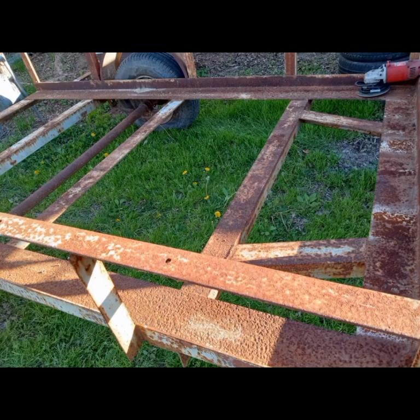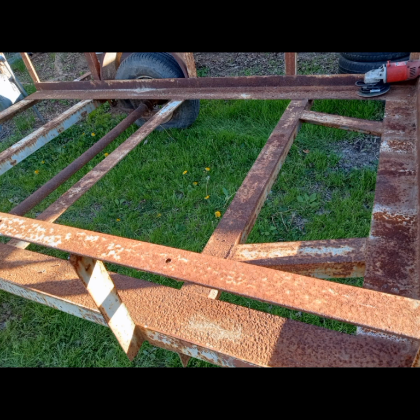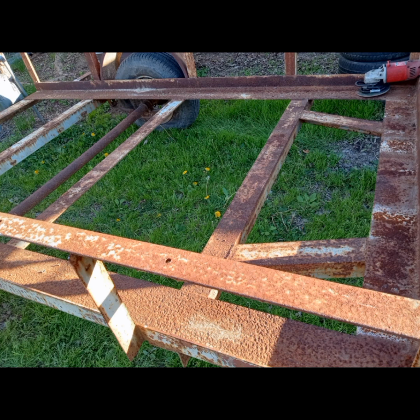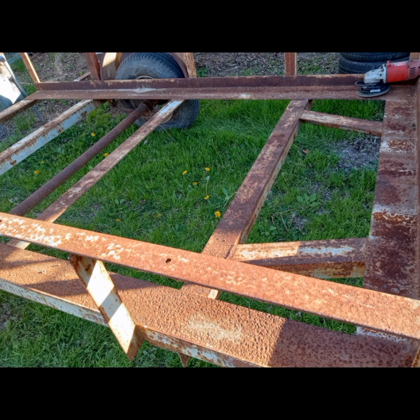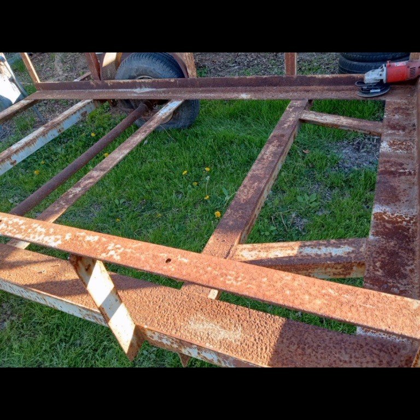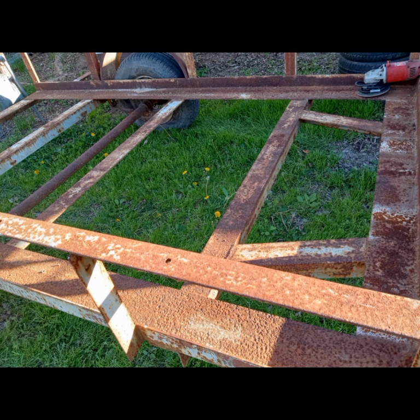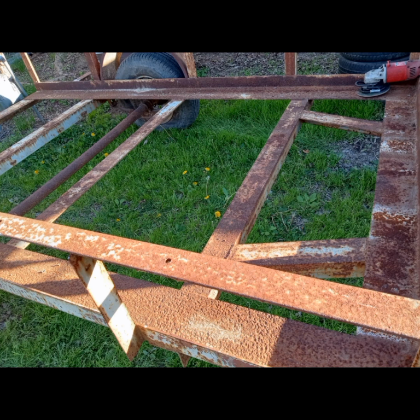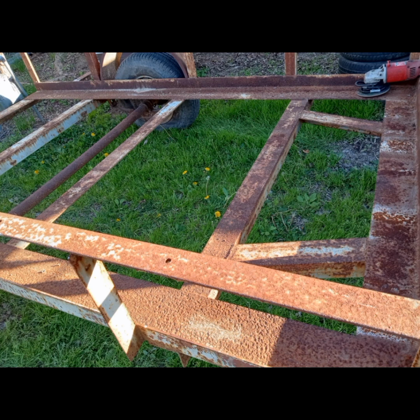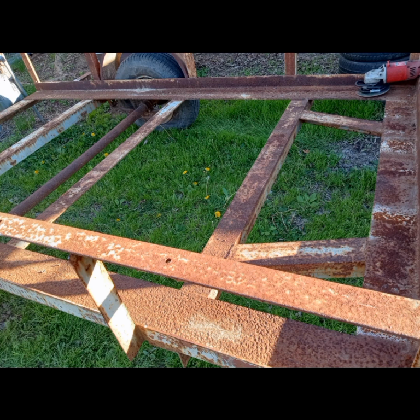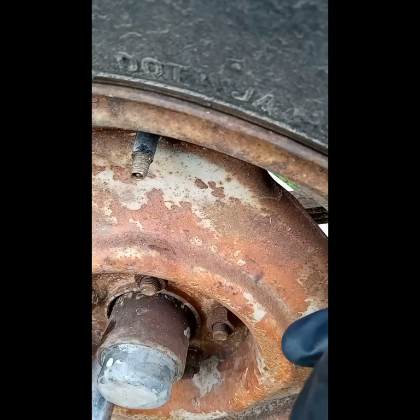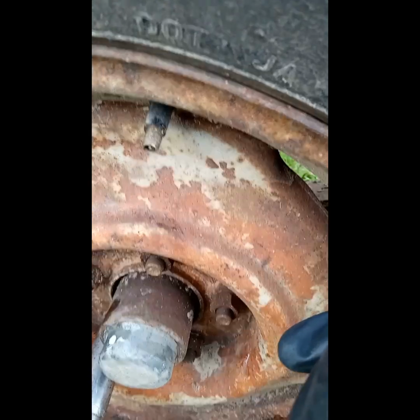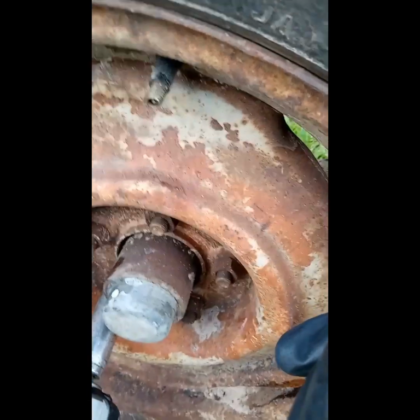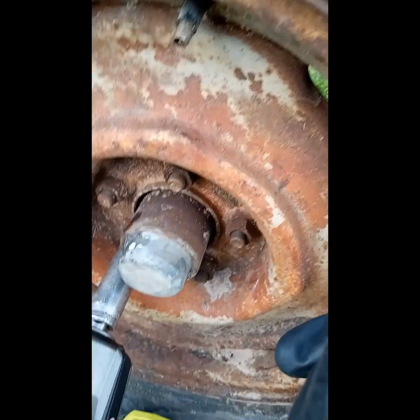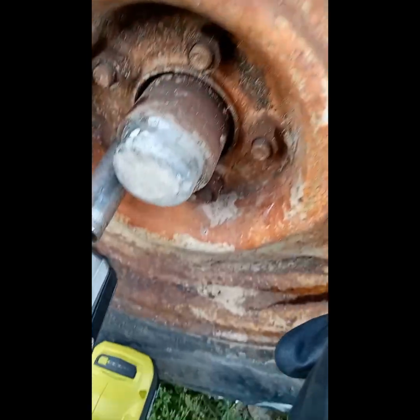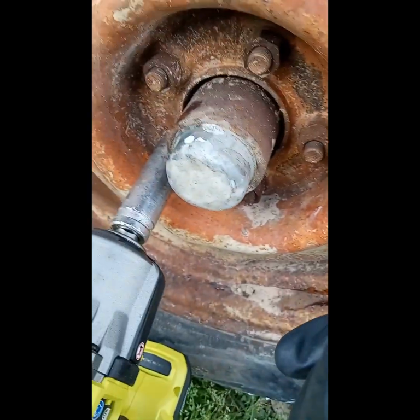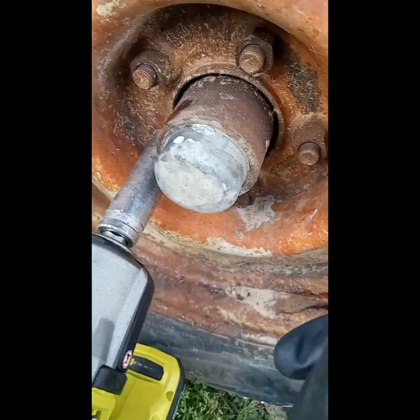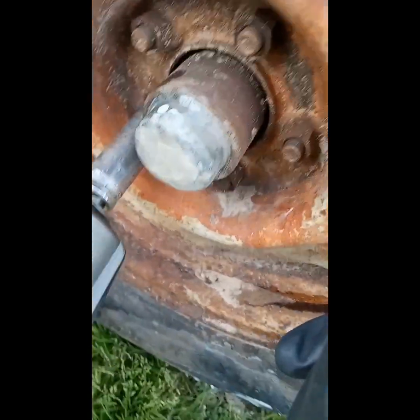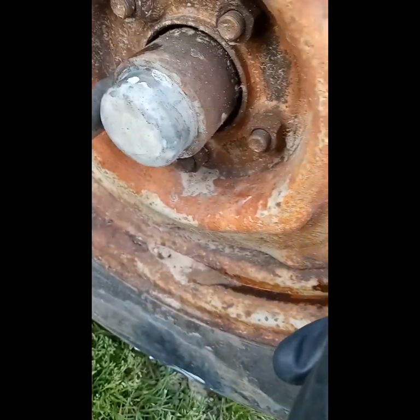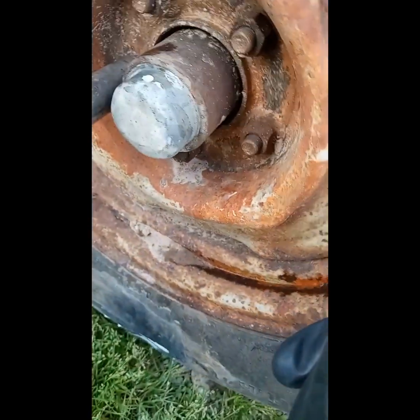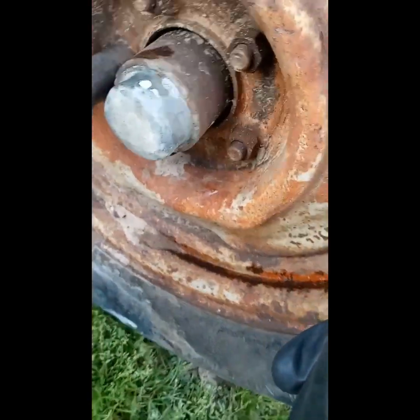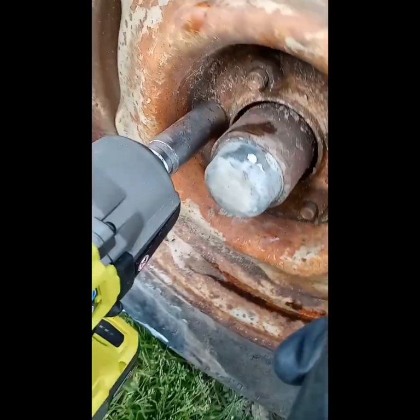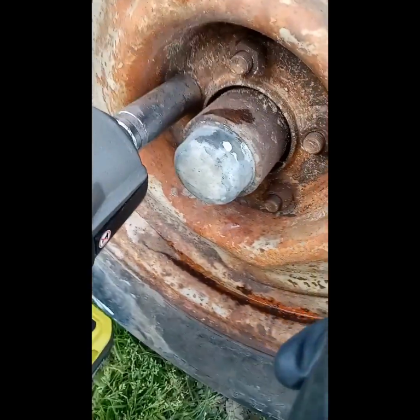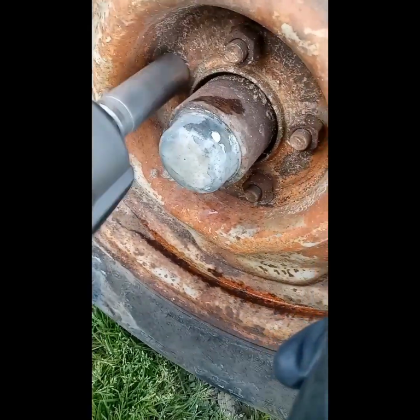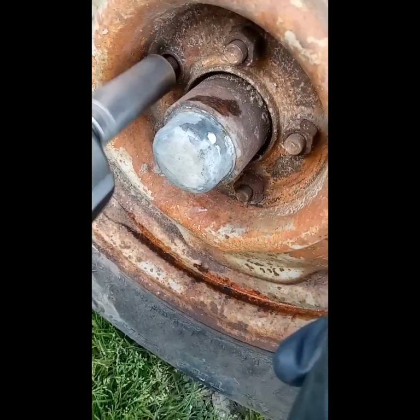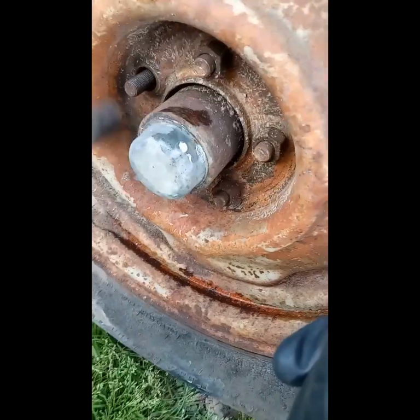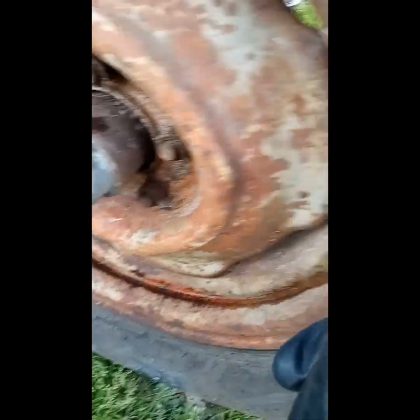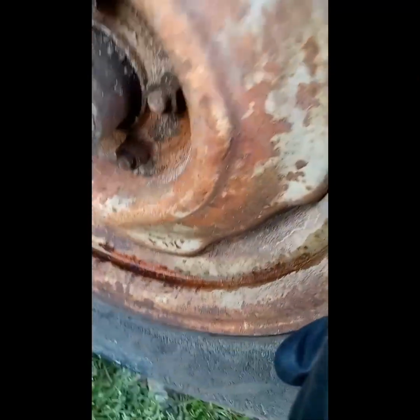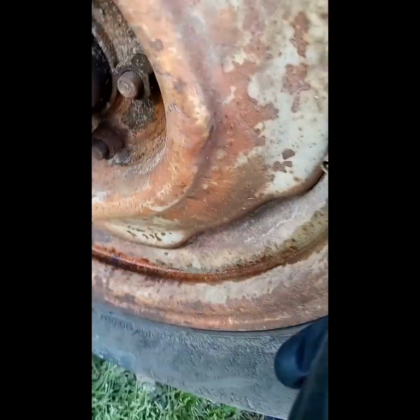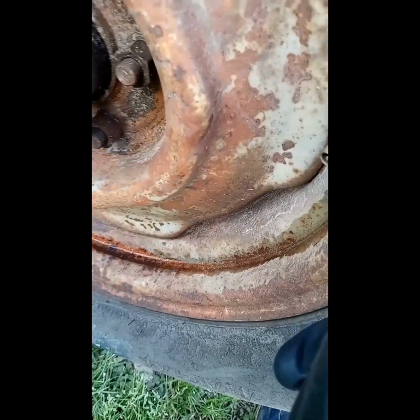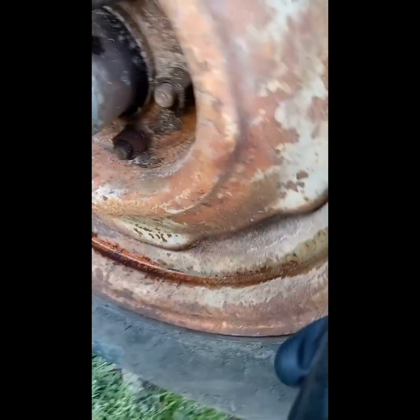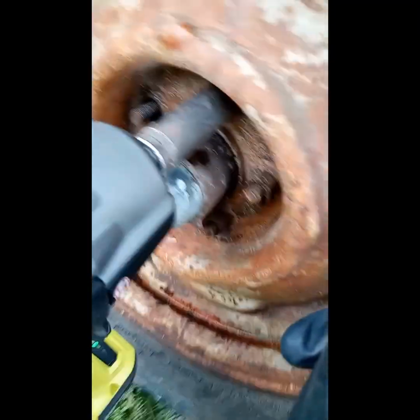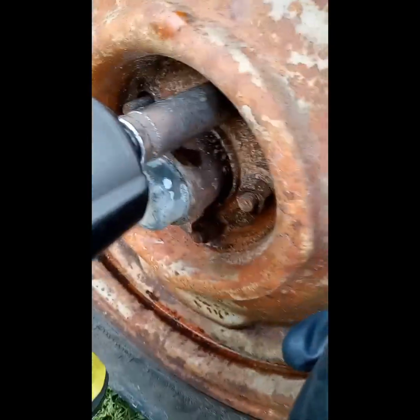I will be attempting to remove all the bolts from this axle on this trailer. As you can see, they're pretty rusty. It's gonna be a breeze, too.